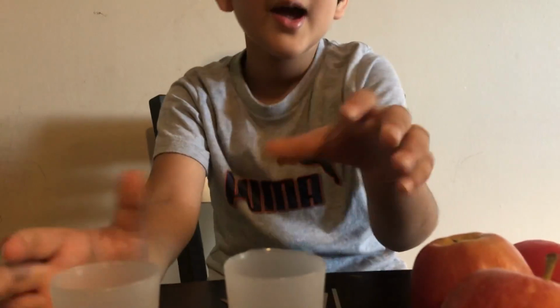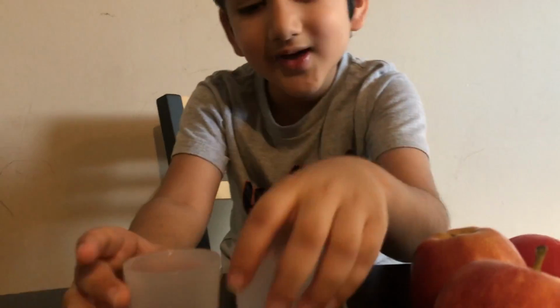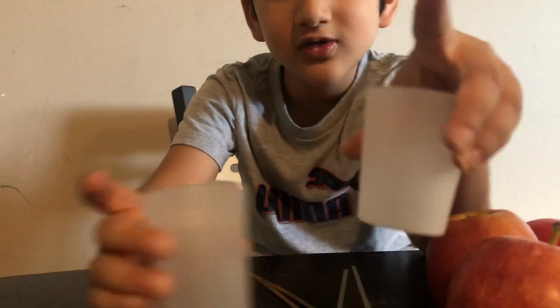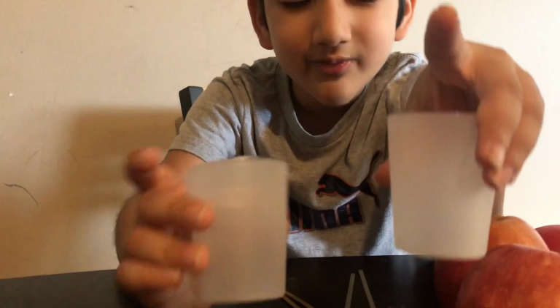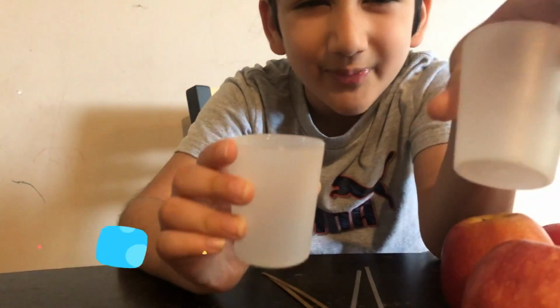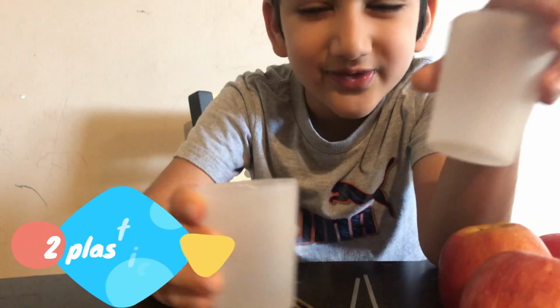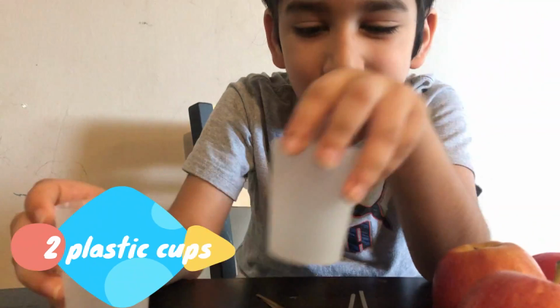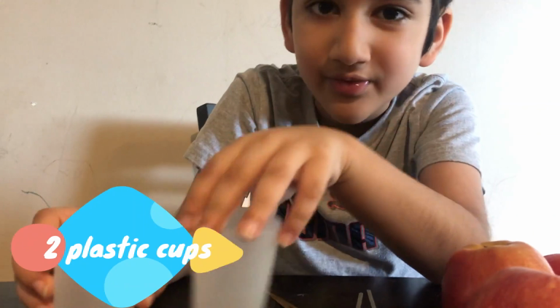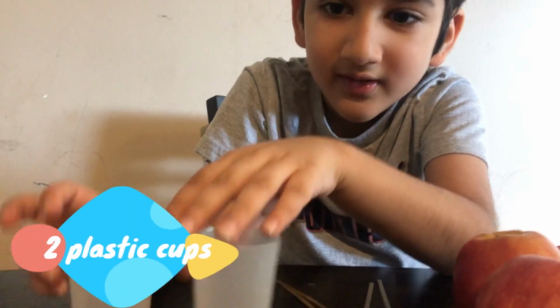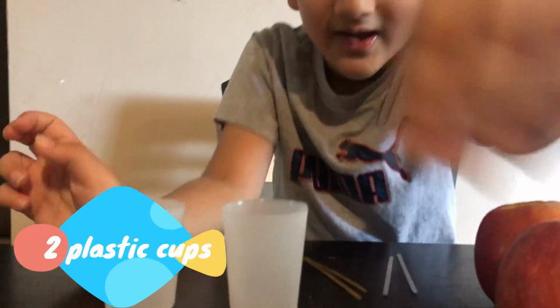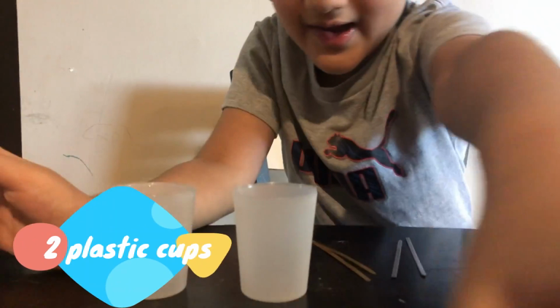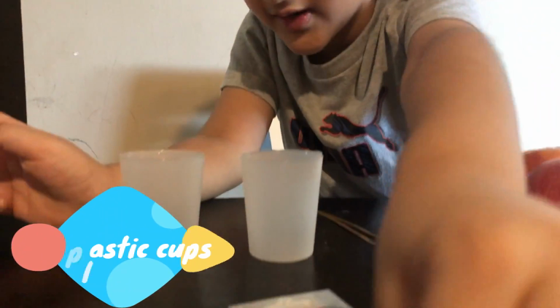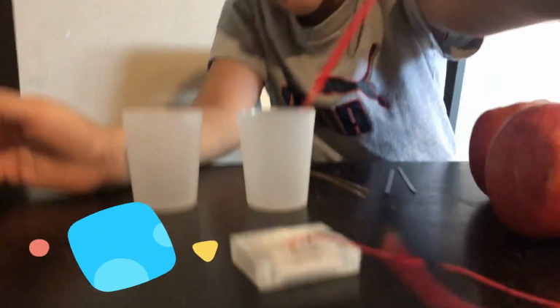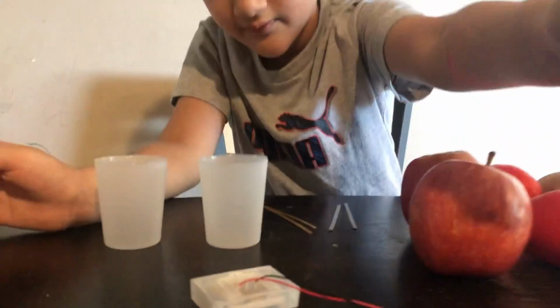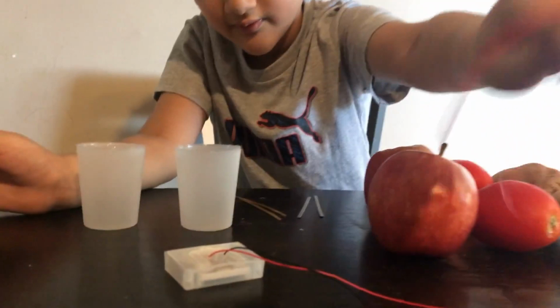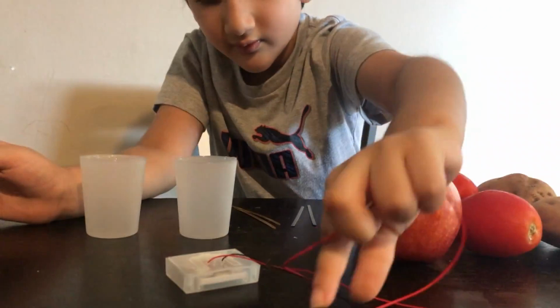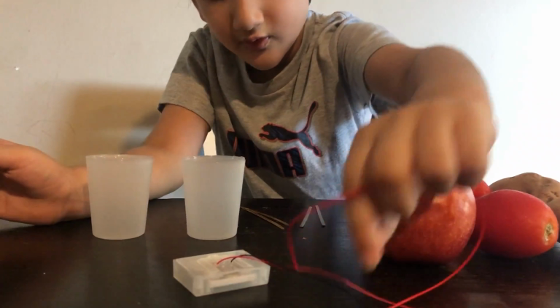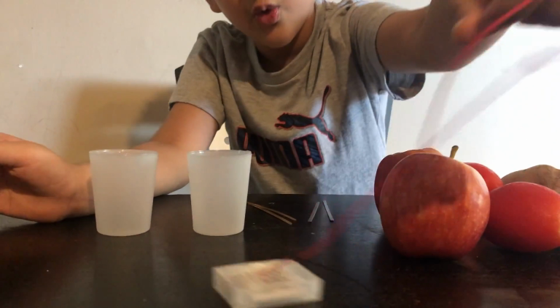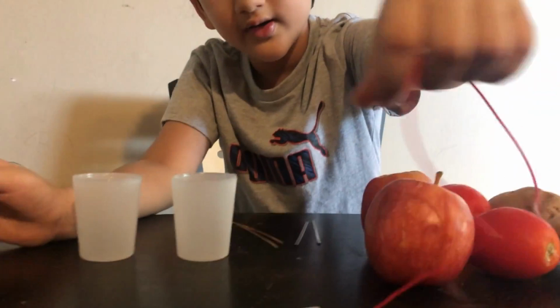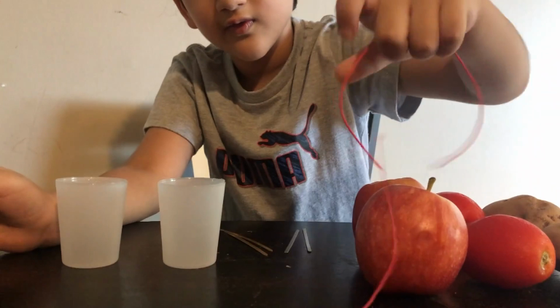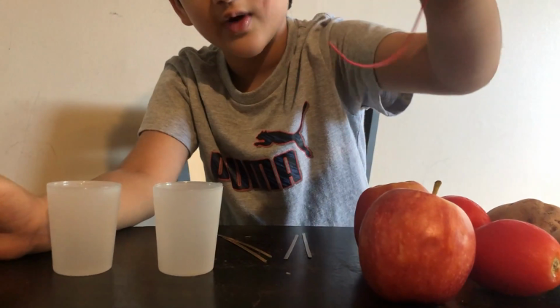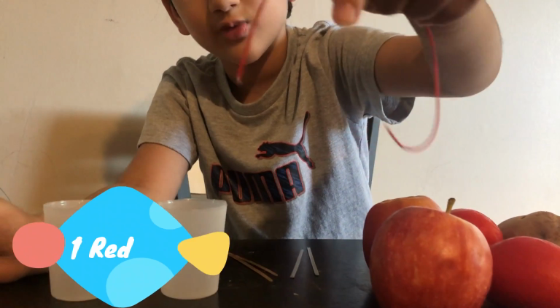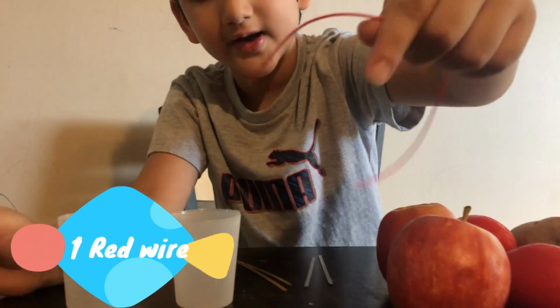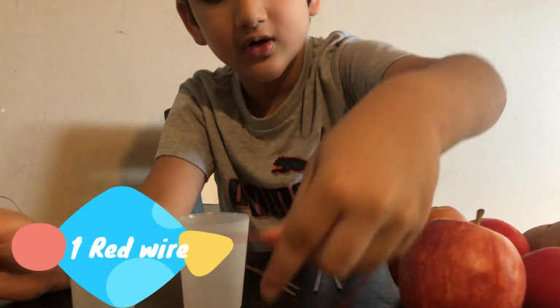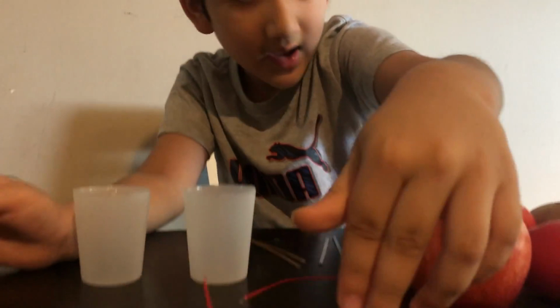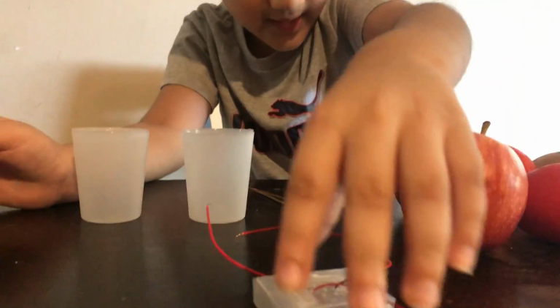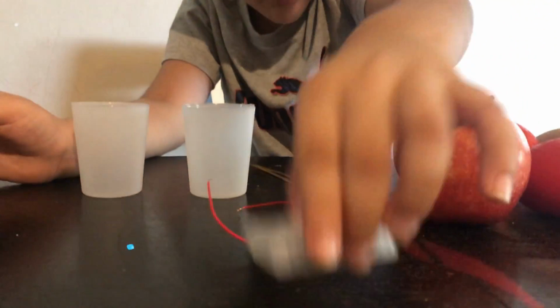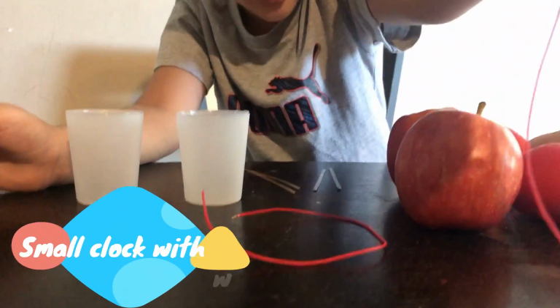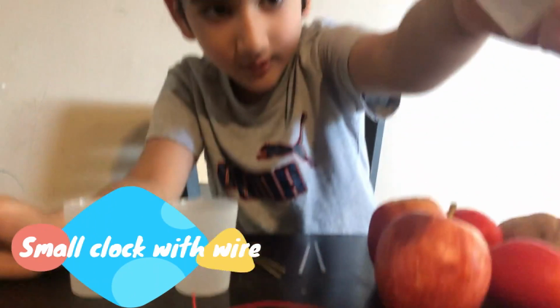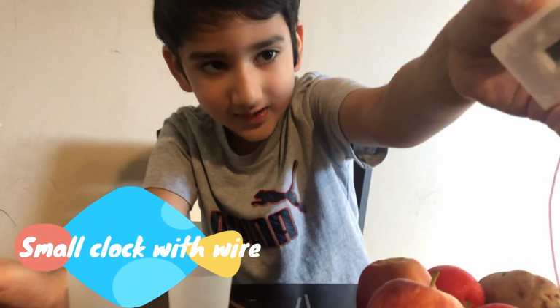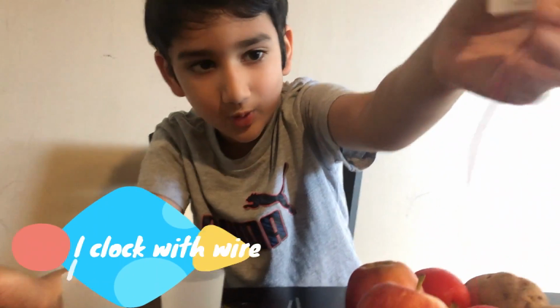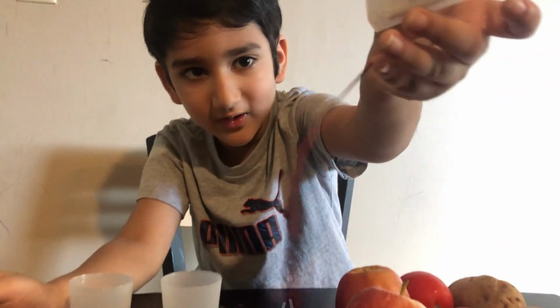And we need two small plastic cups. And we need one red wire and then a small clock with these two wires.